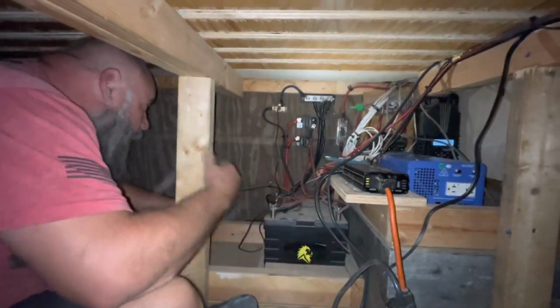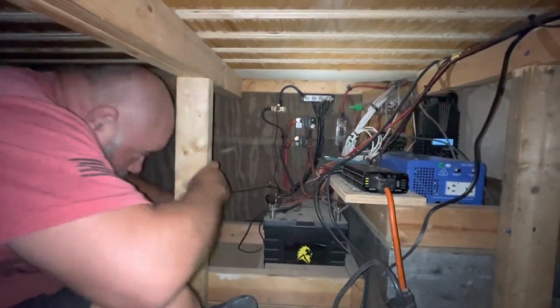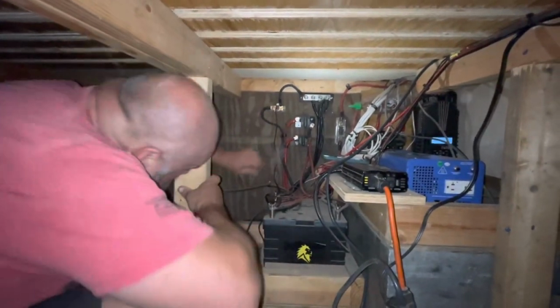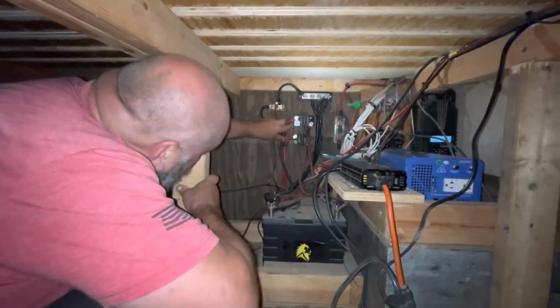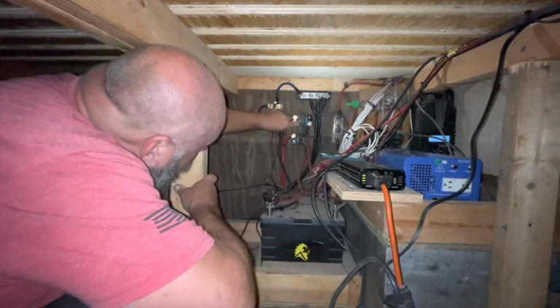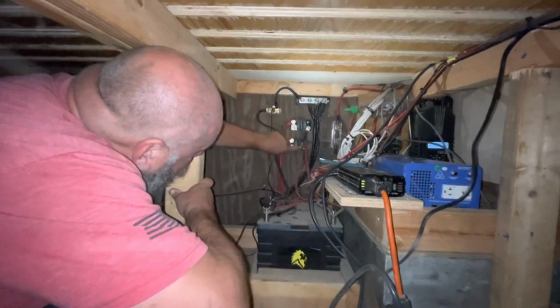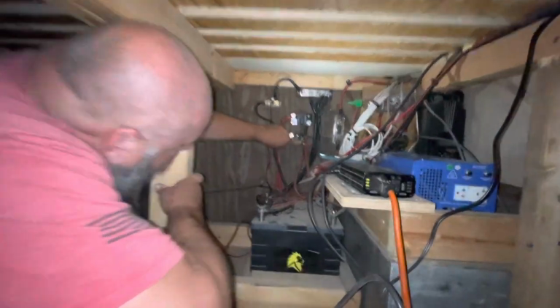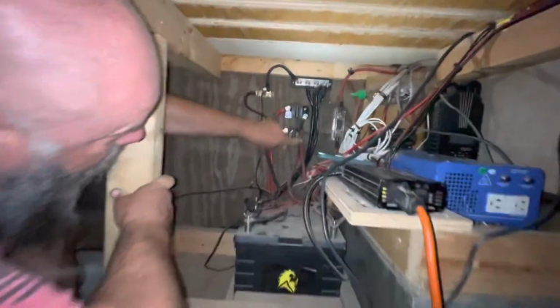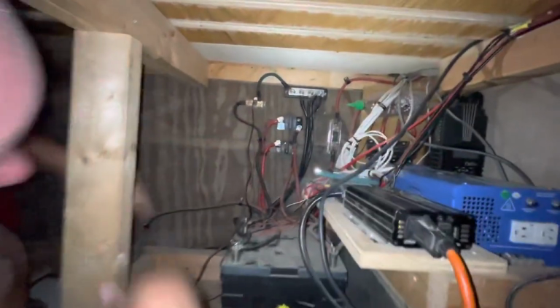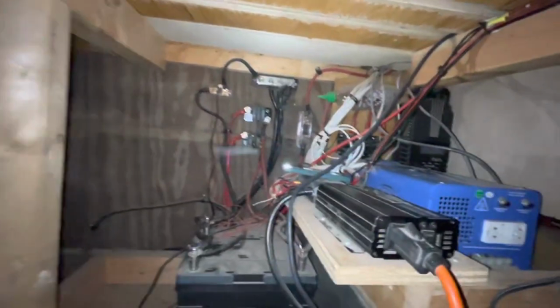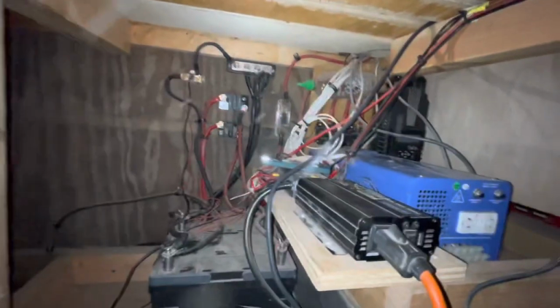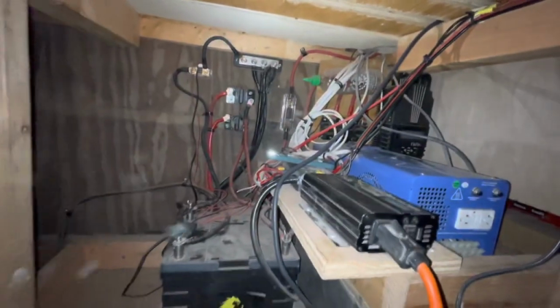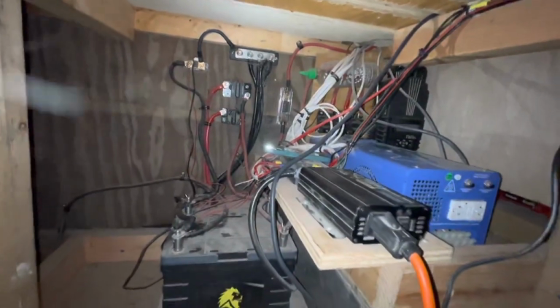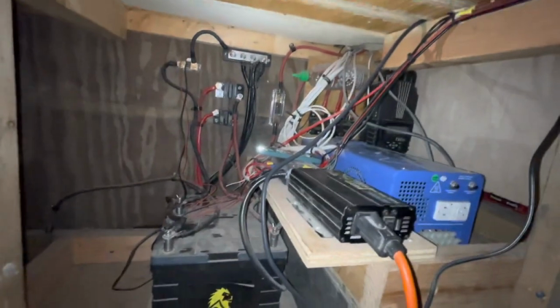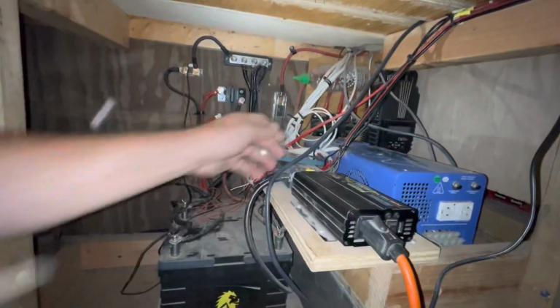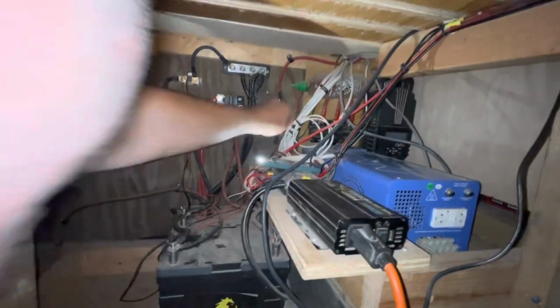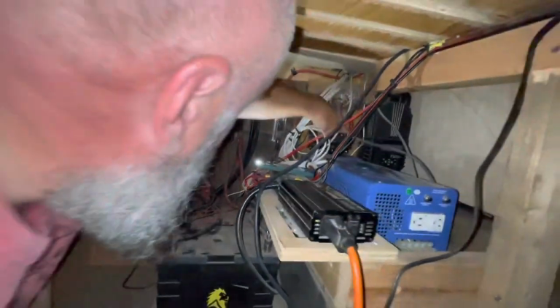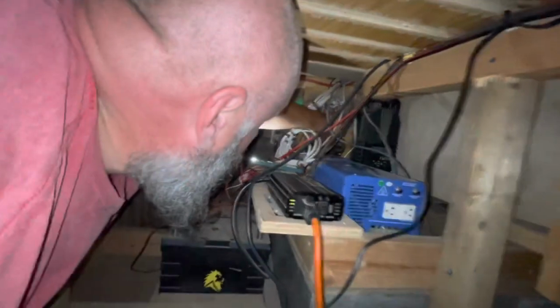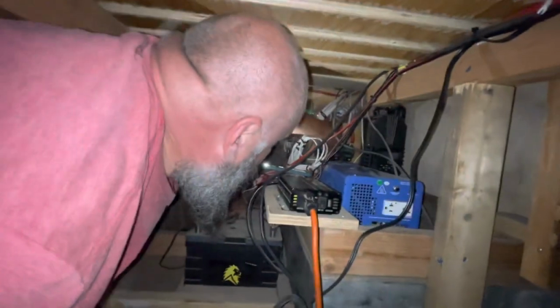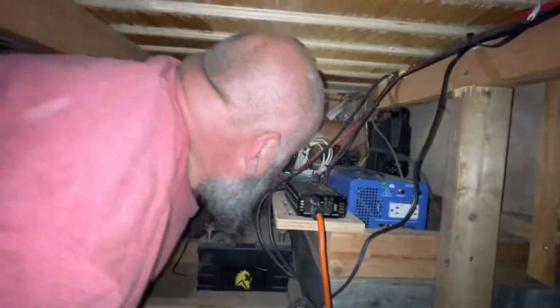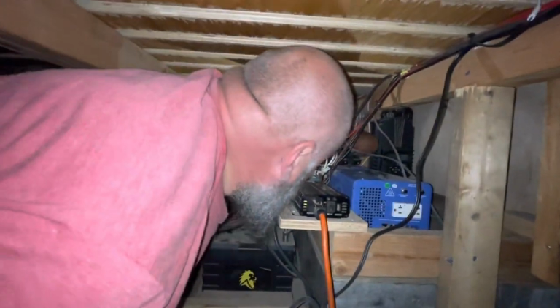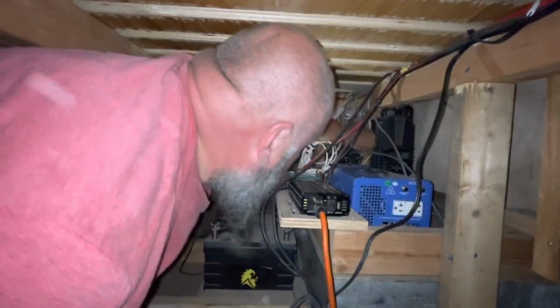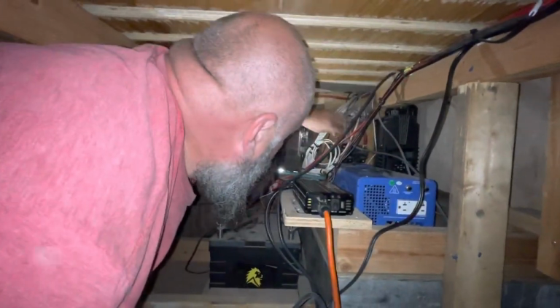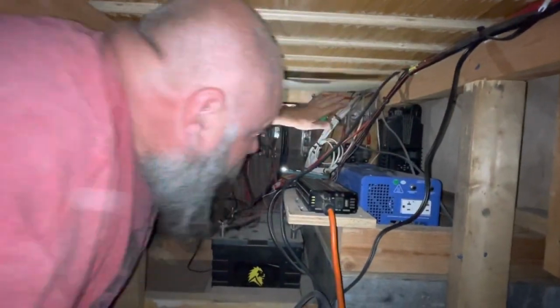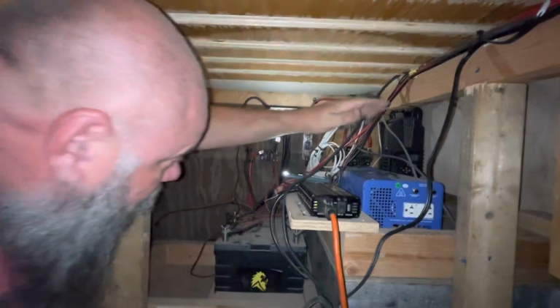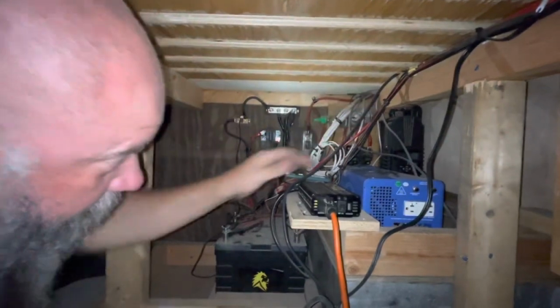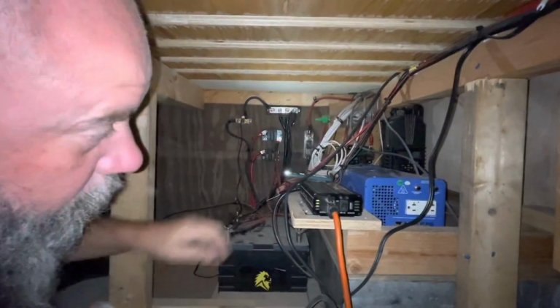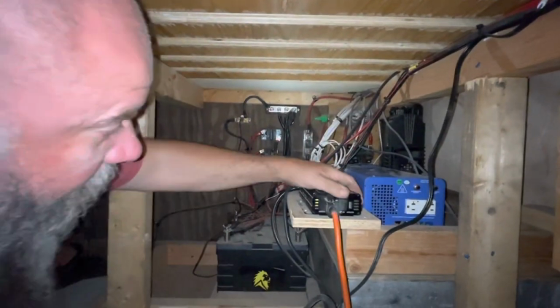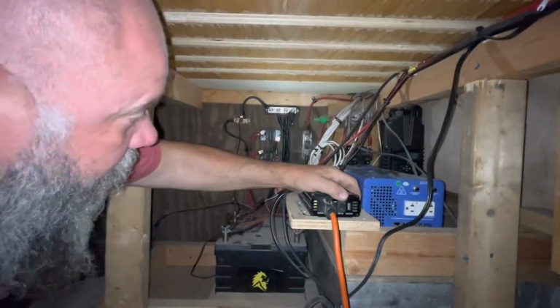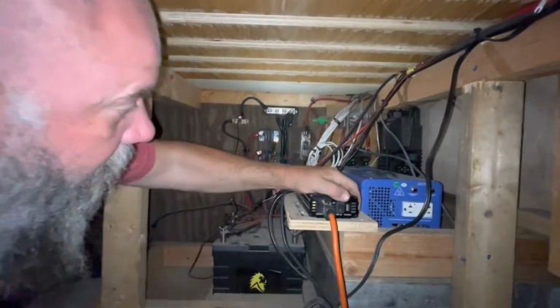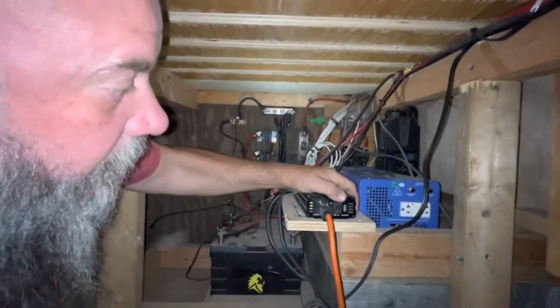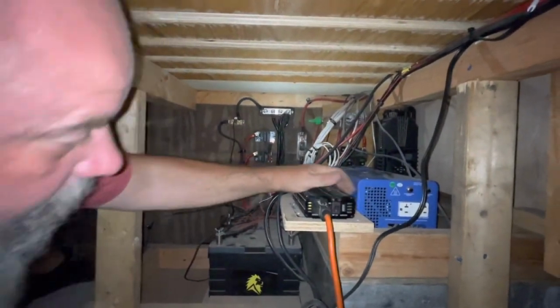One thing I'm going to do is shut down my fuse breakers. There's one over here and one over here. Now everything is pretty much shut down and good to go.